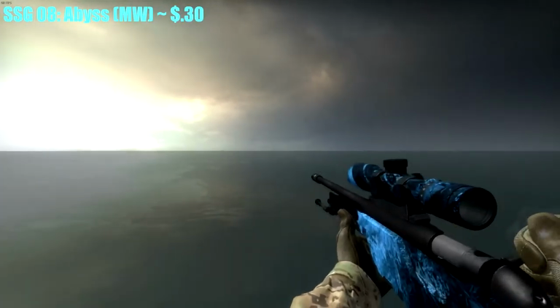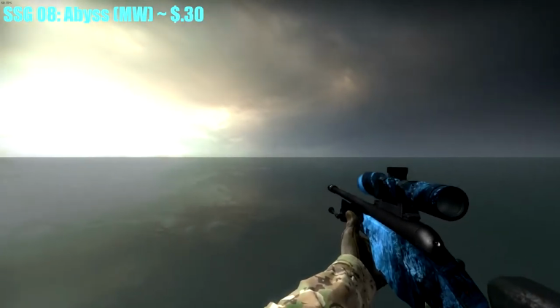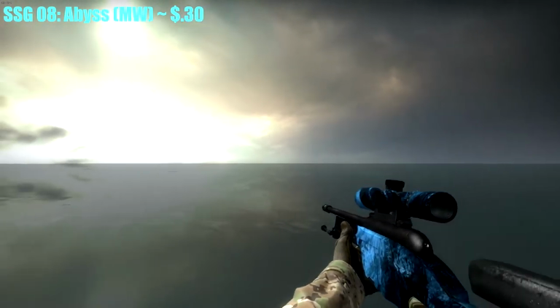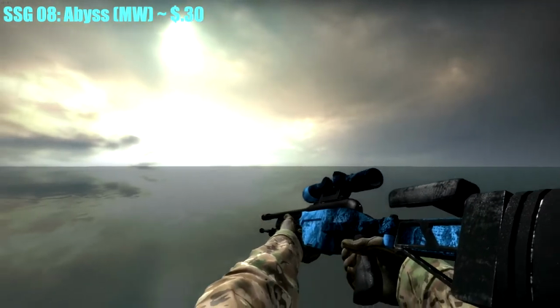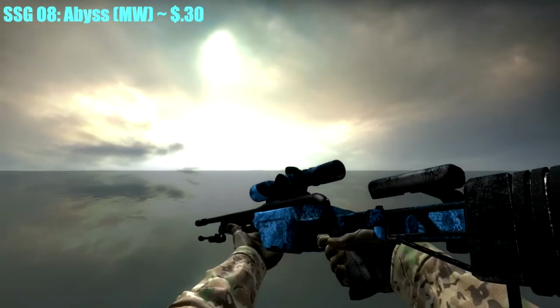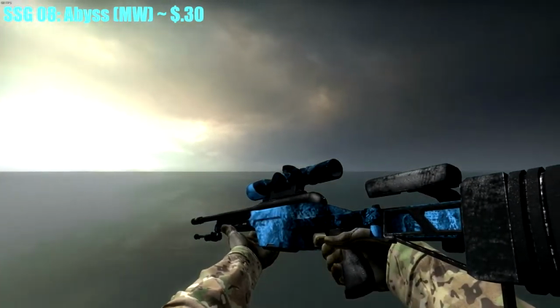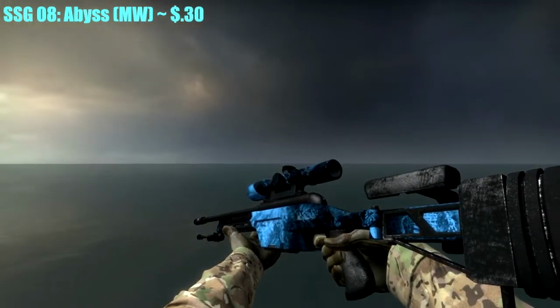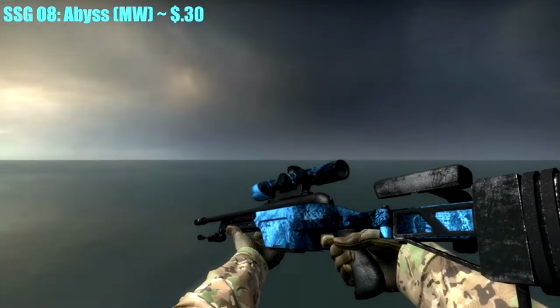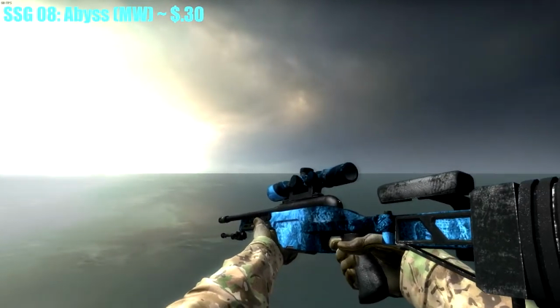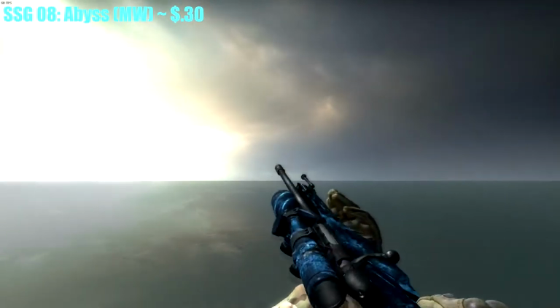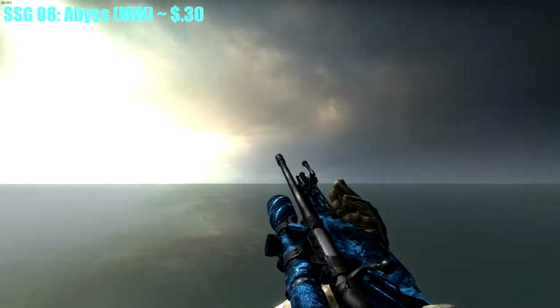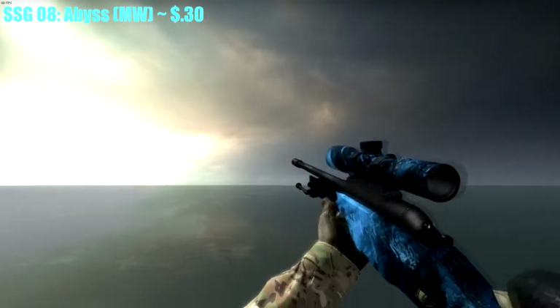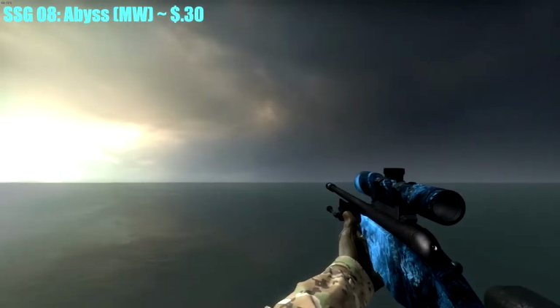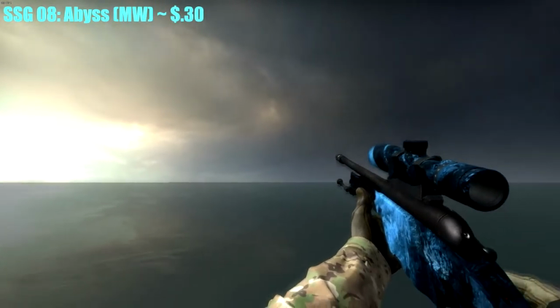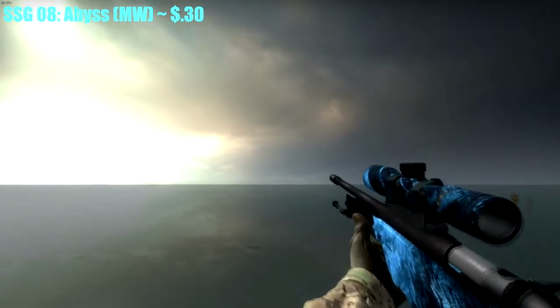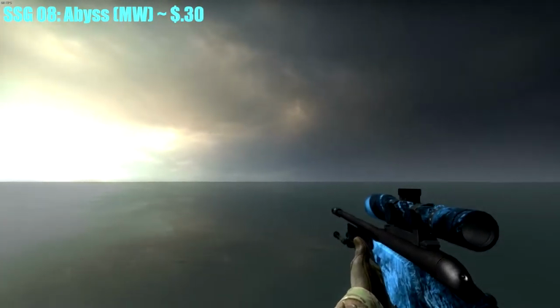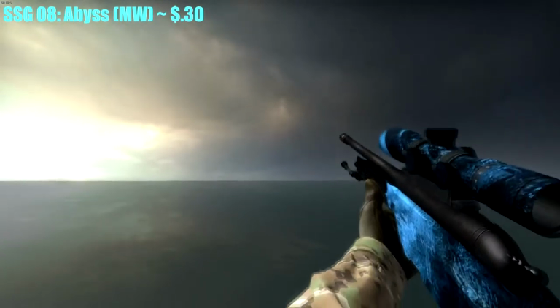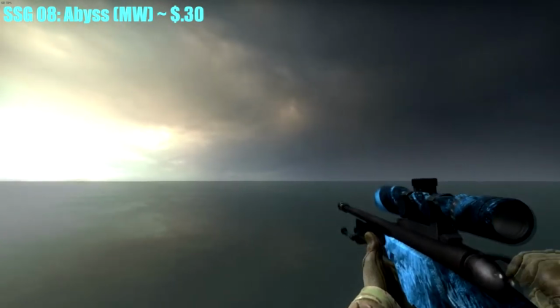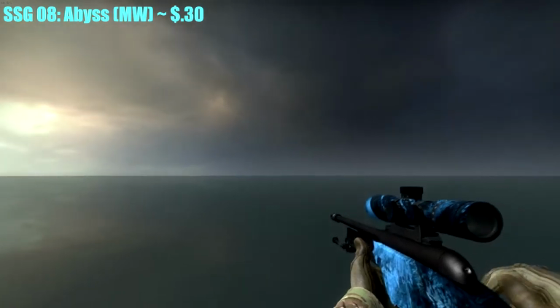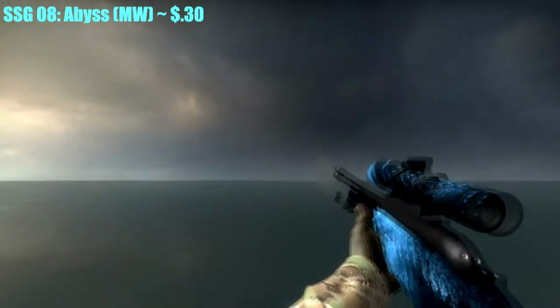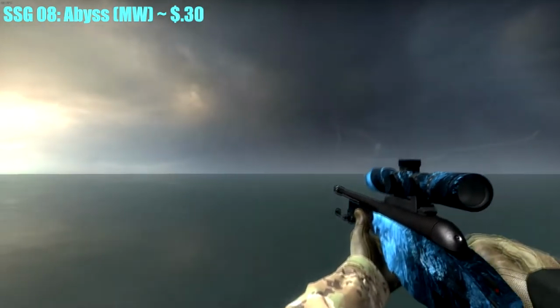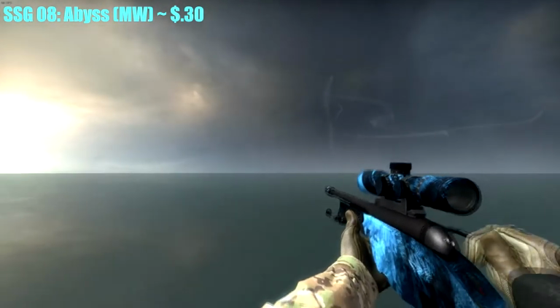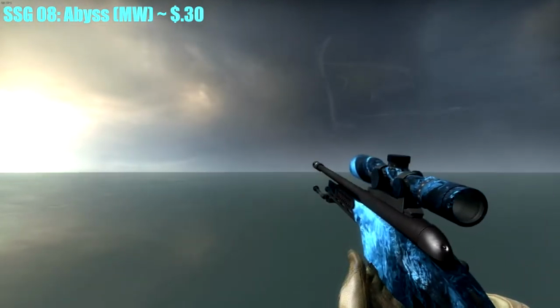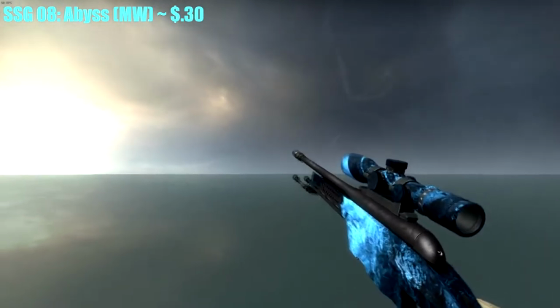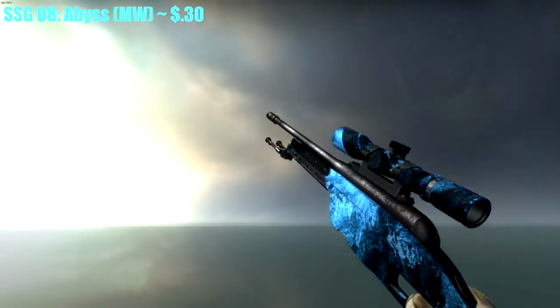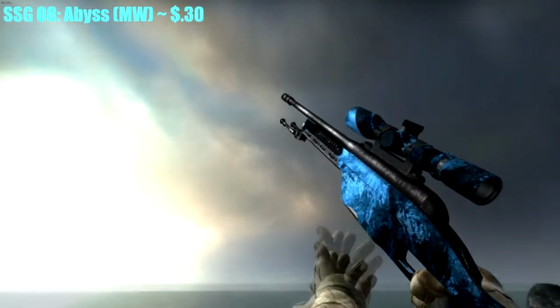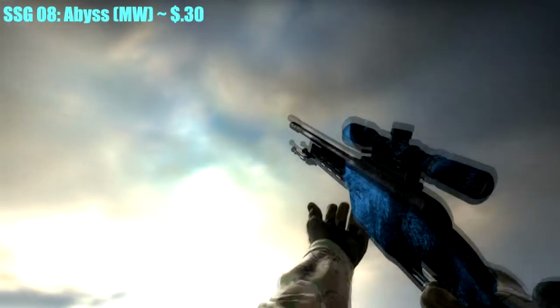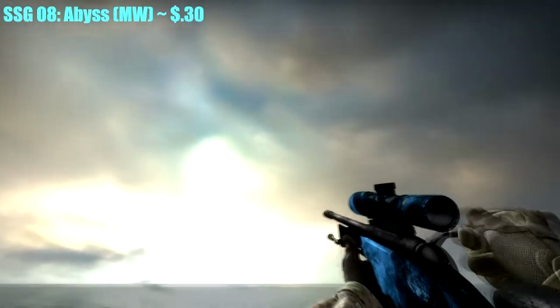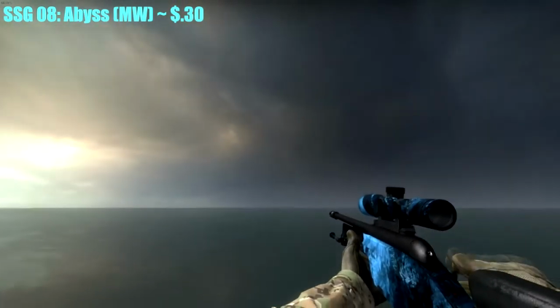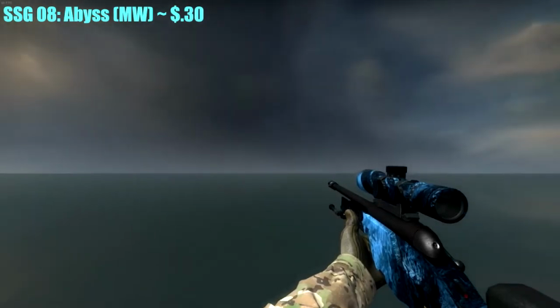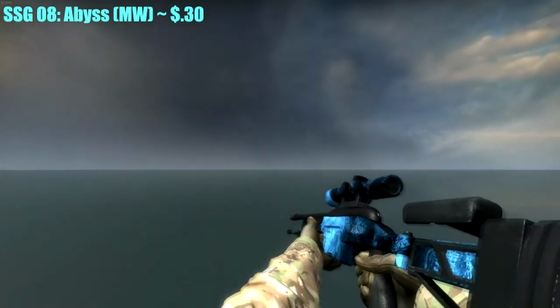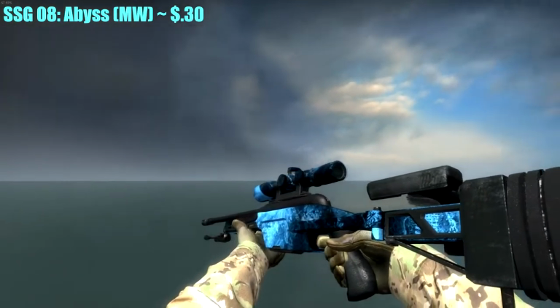For the SSG-08, I got the Abyss, Minimal Wear, because Factory New doesn't look any different compared to Minimal Wear, and I got it for $0.30 — a cheap skin that looks great. There's no pattern difference on these; they're all pretty much the same, but it looks great.